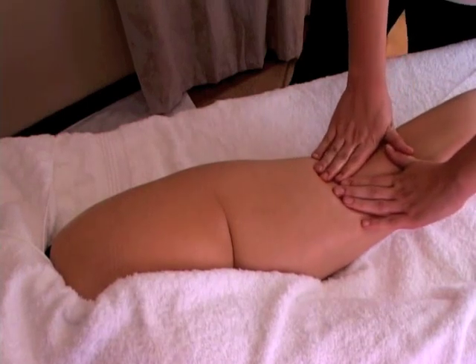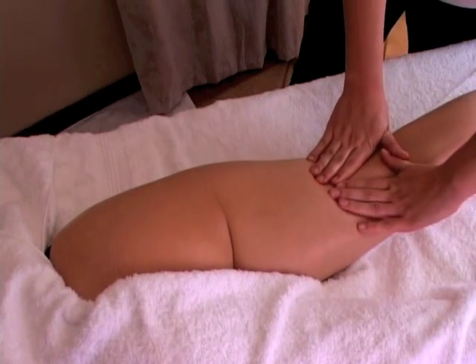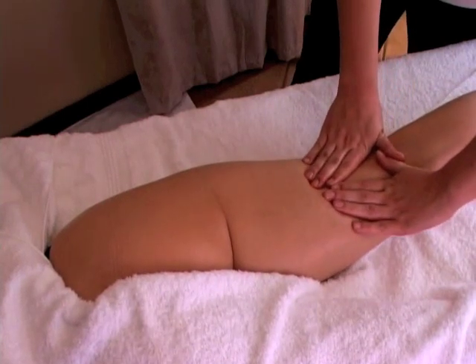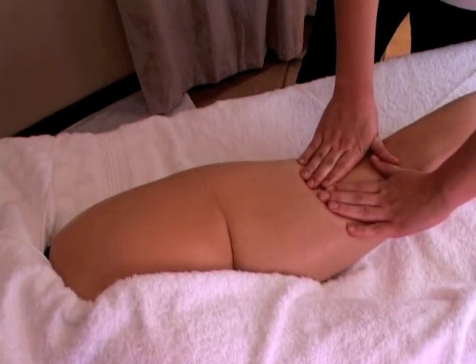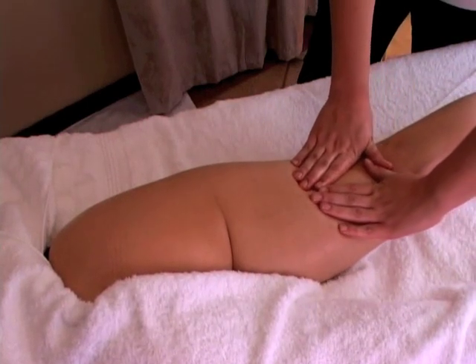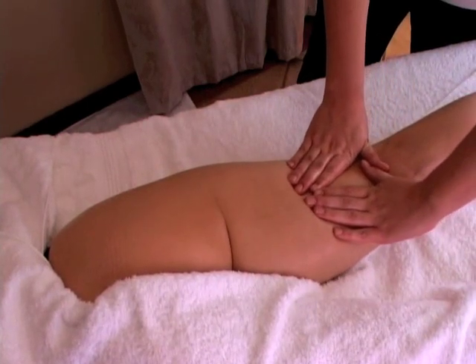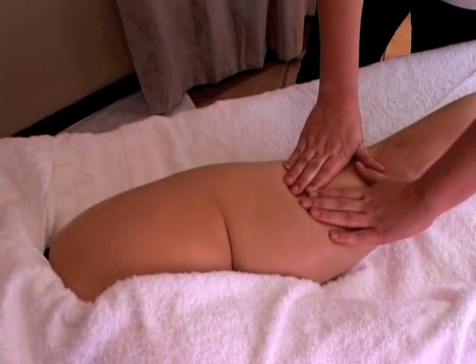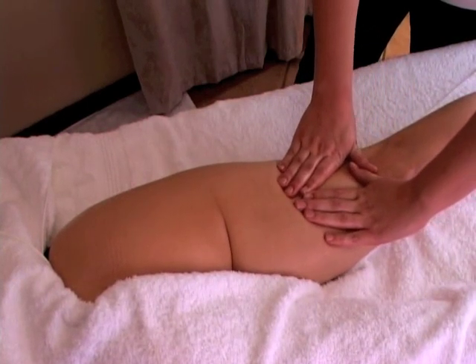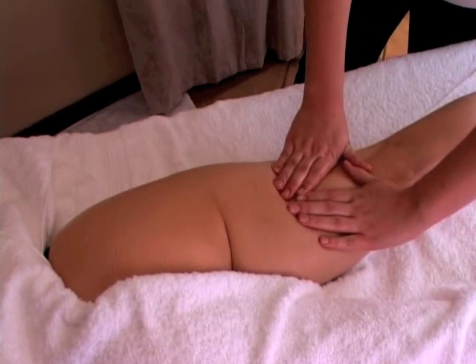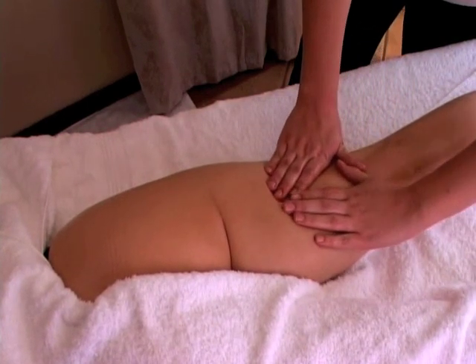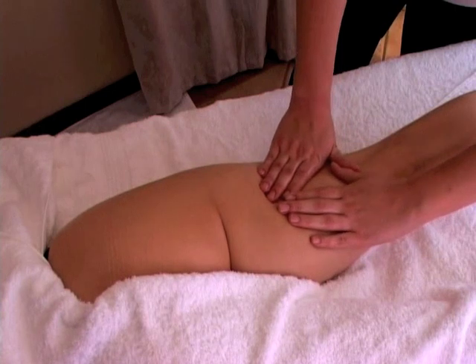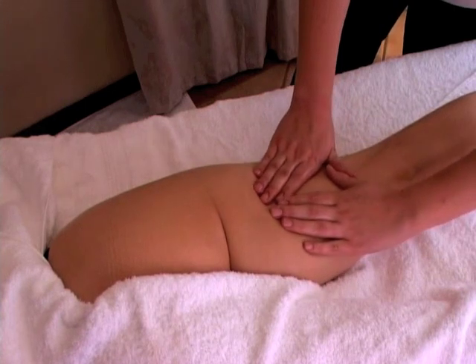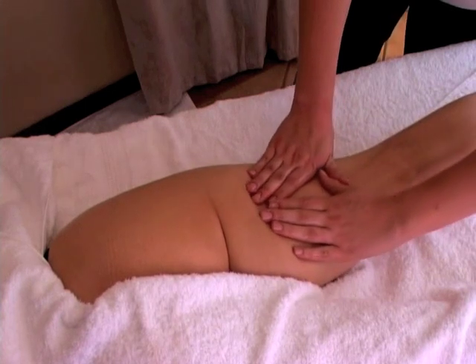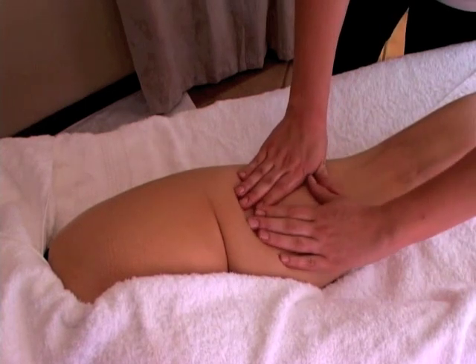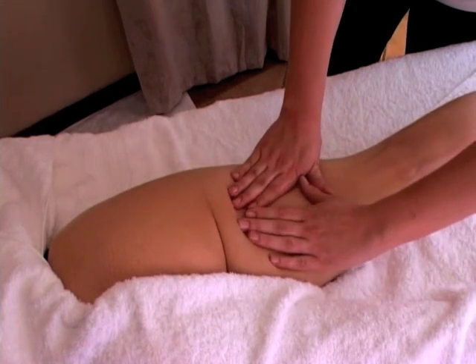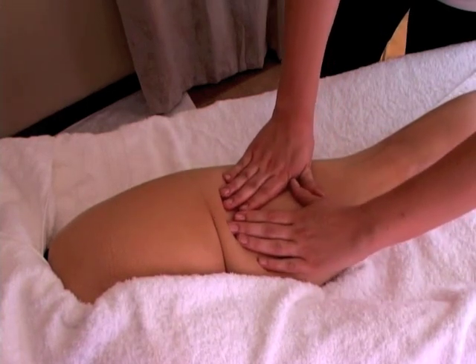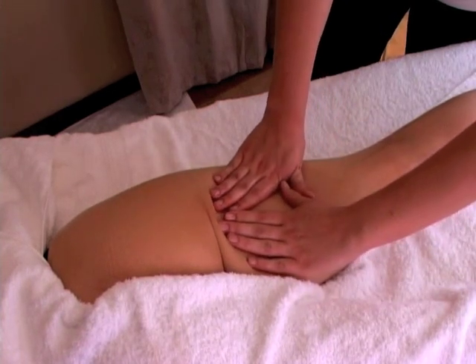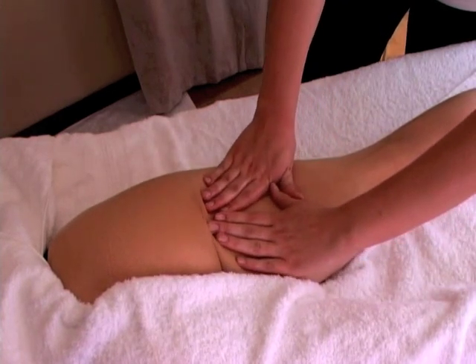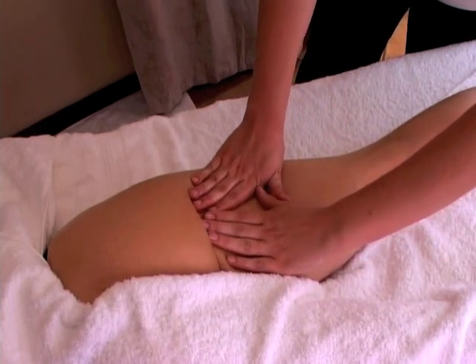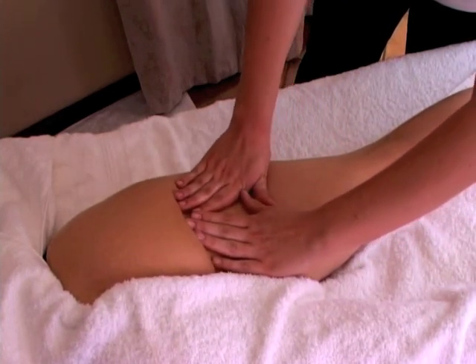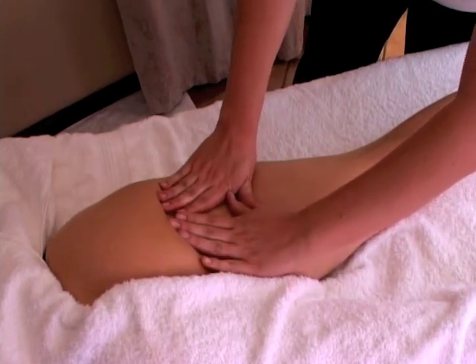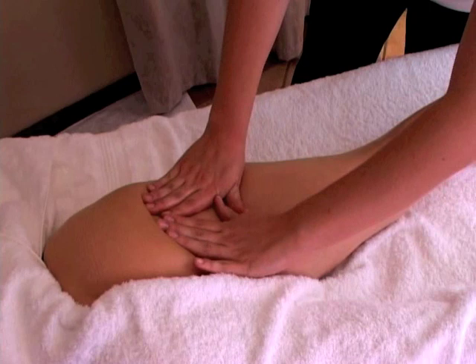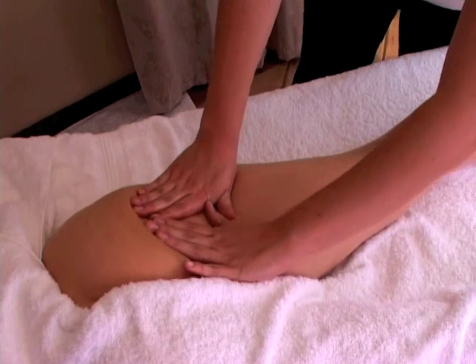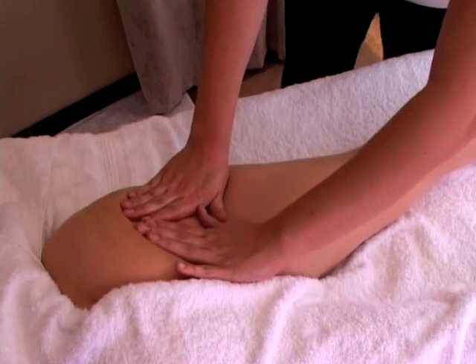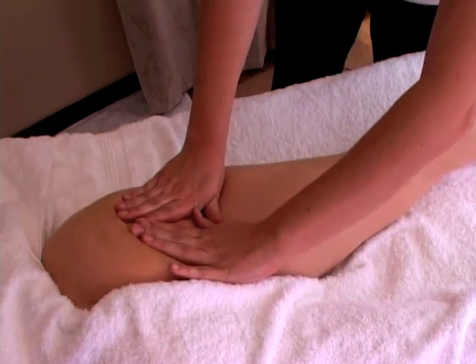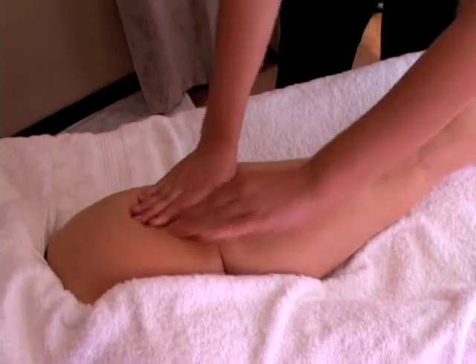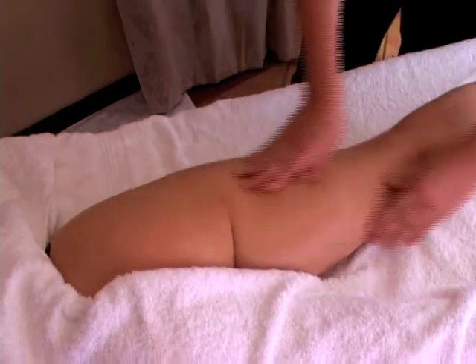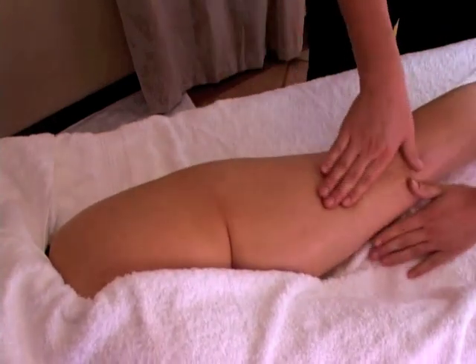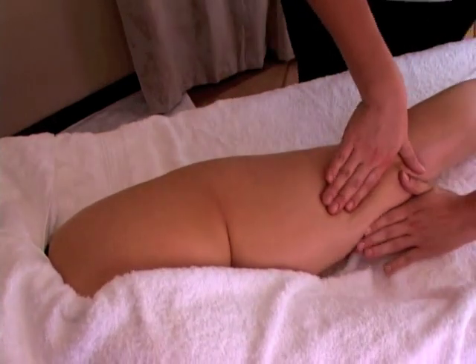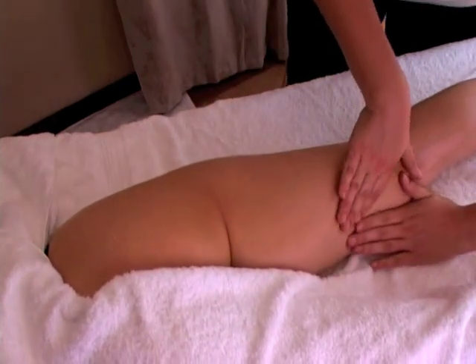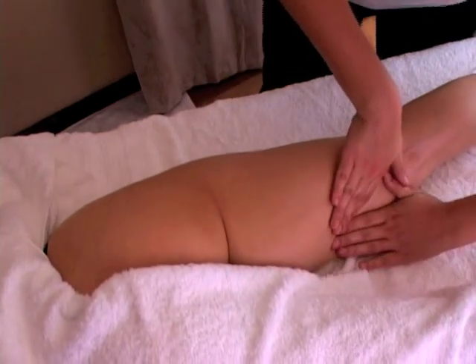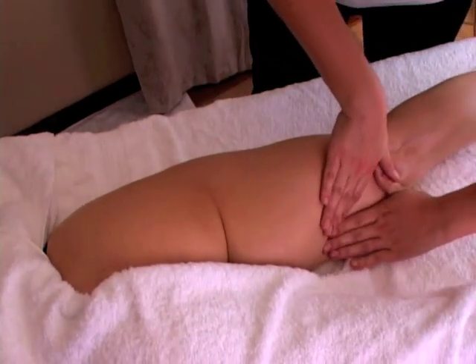Then we're going to start with the lymph drainage move. The first one in this range is the triangle lymph drainage move. Put your thumbs together, creating a triangle with the four fingers.